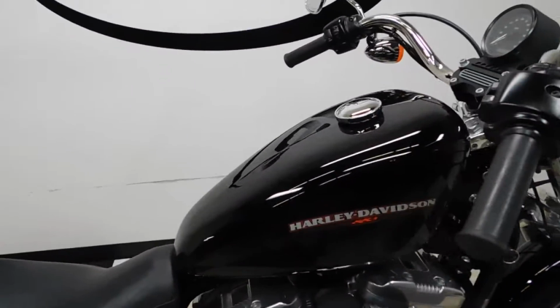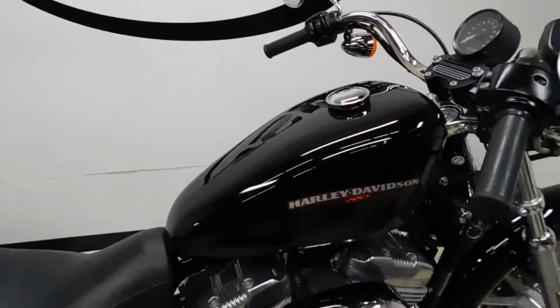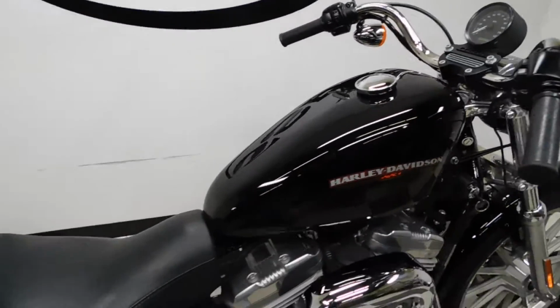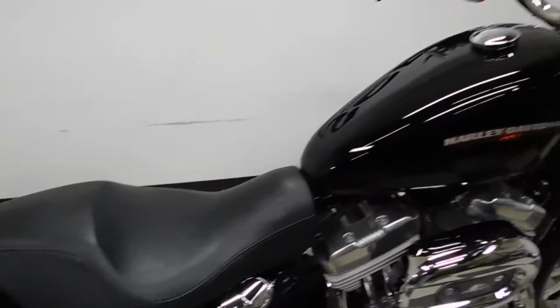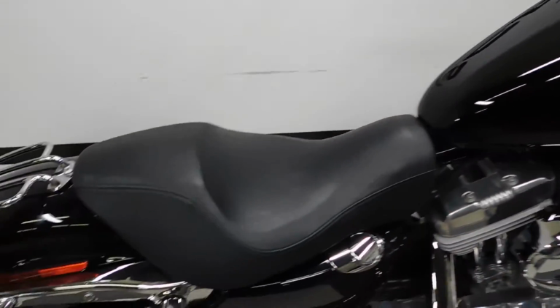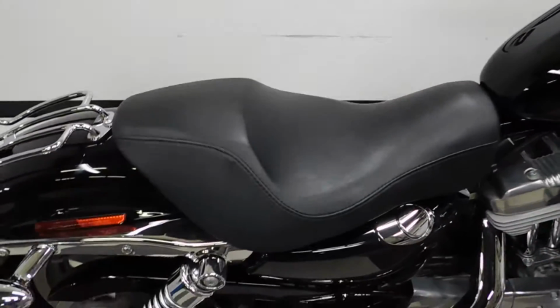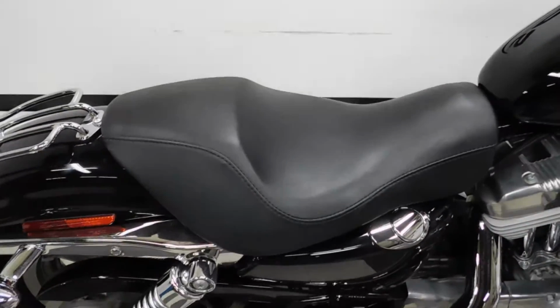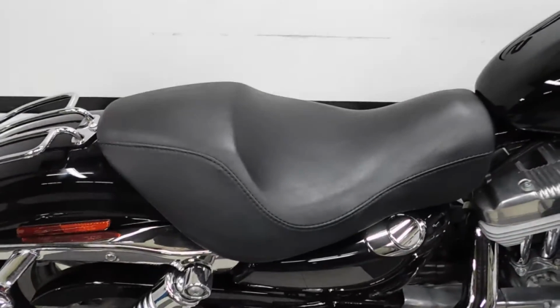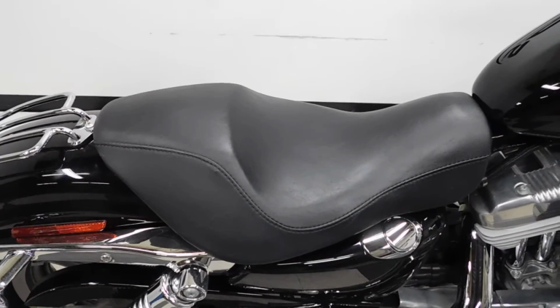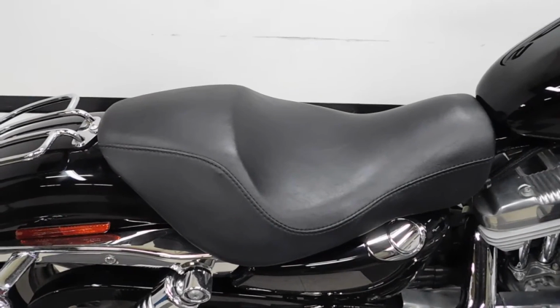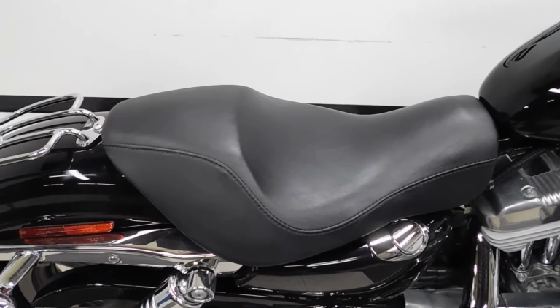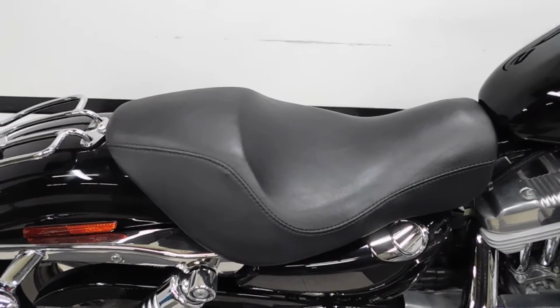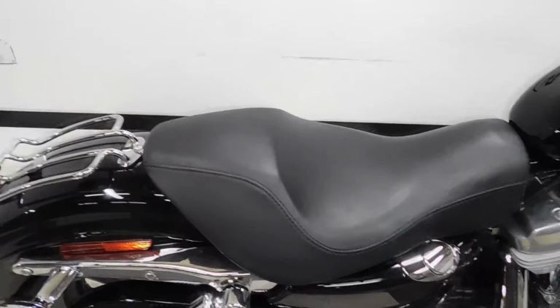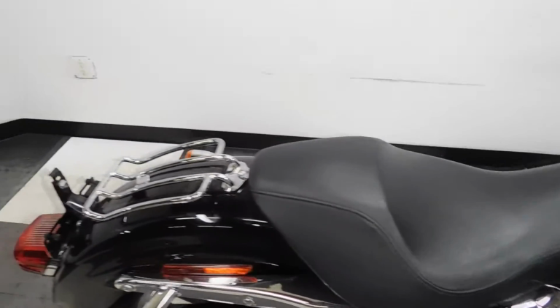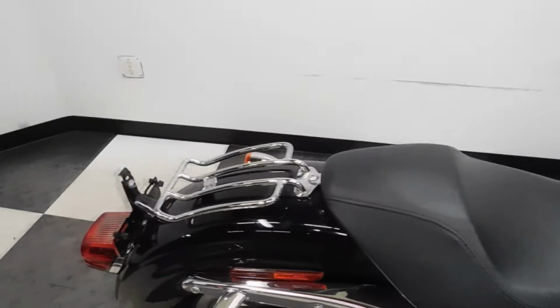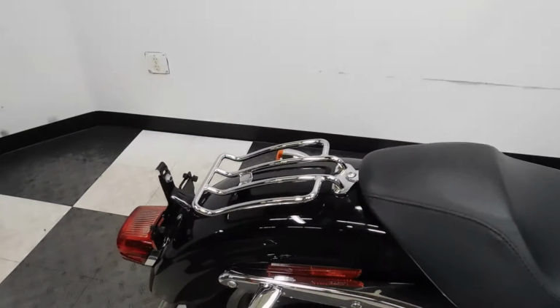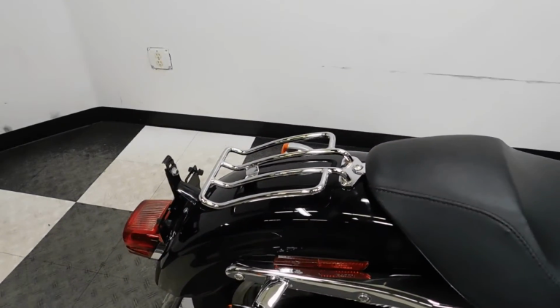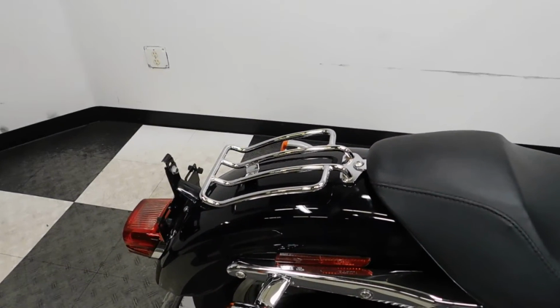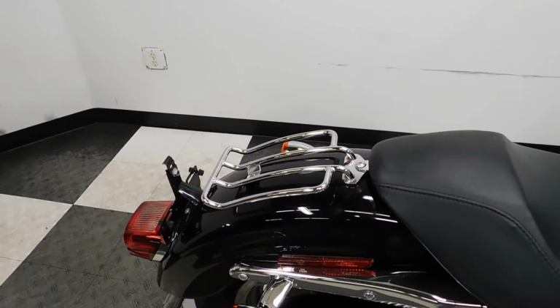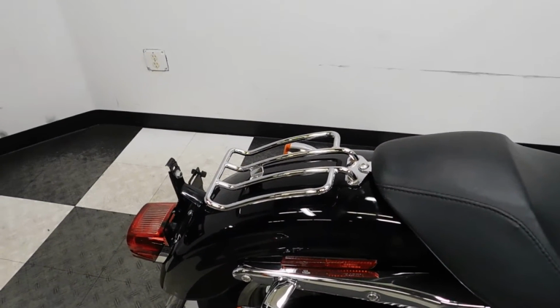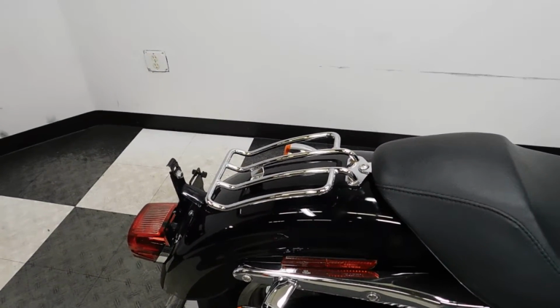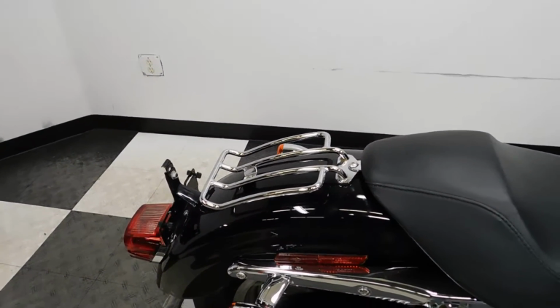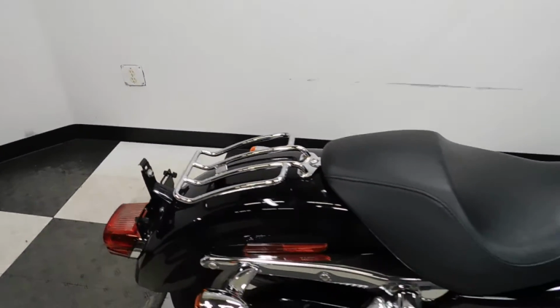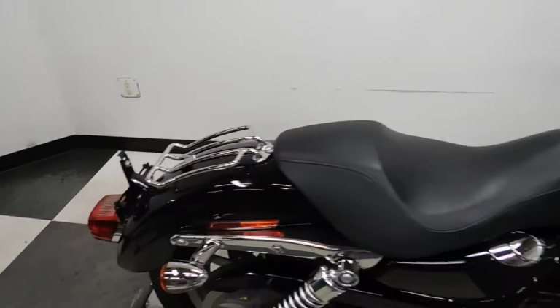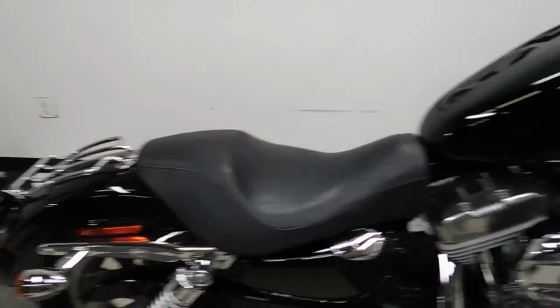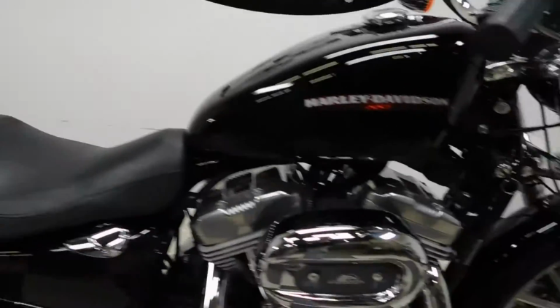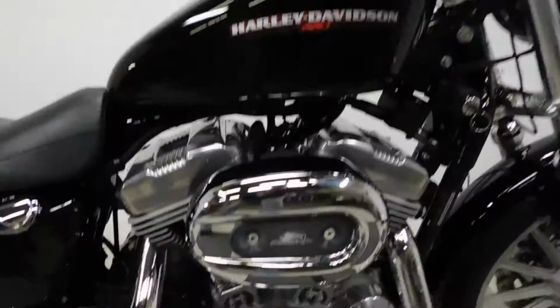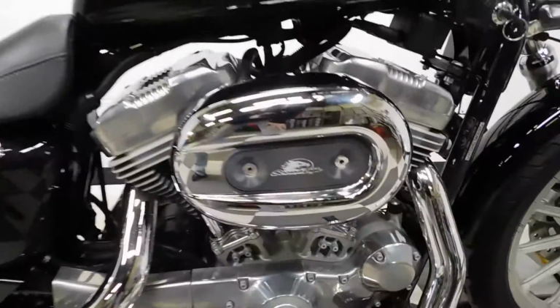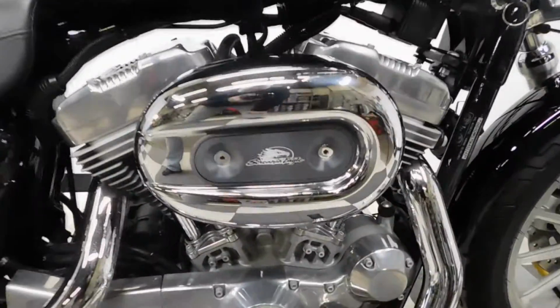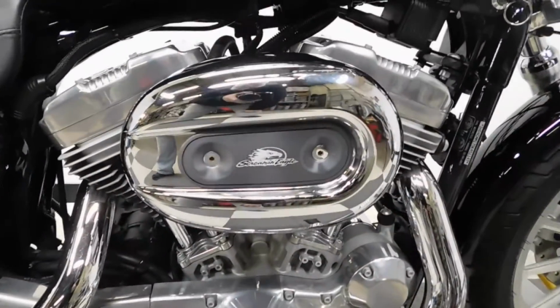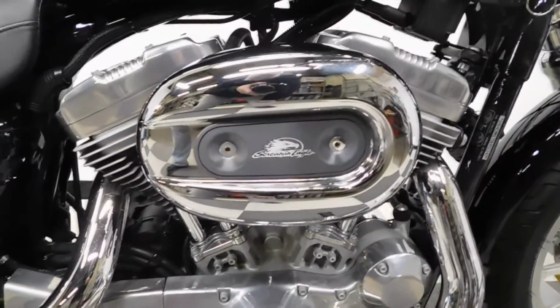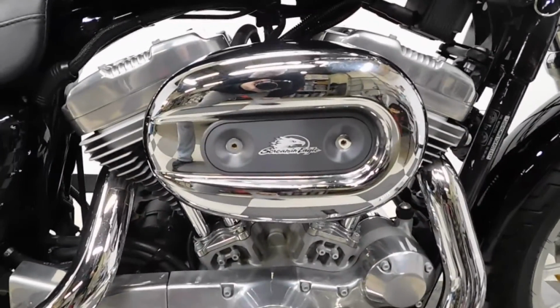It does come with the OEM solo seat. It has an aftermarket luggage rack on it and a Screamin' Eagle air intake.